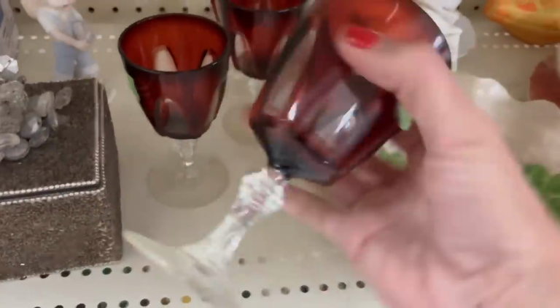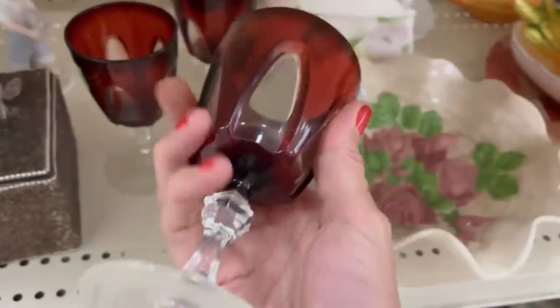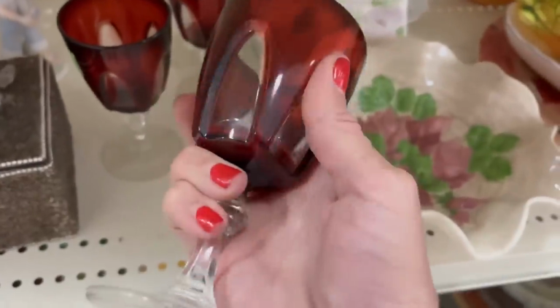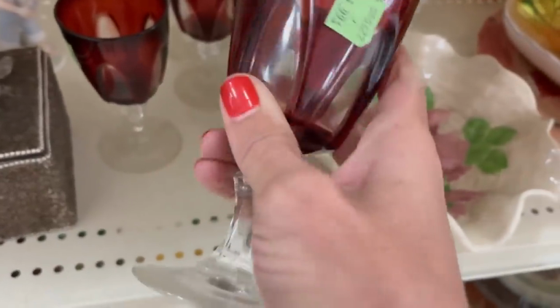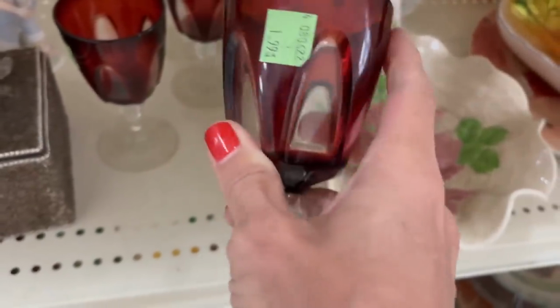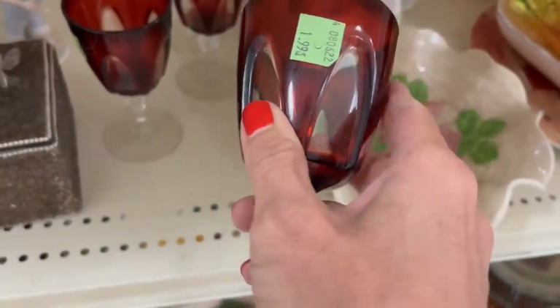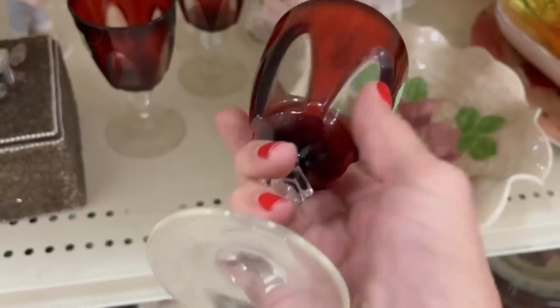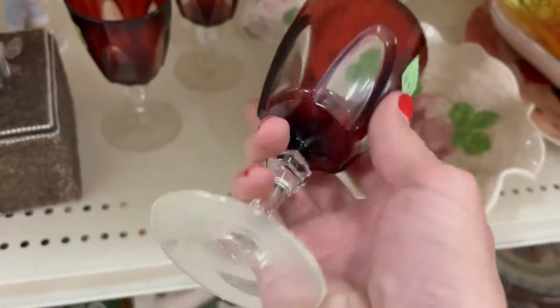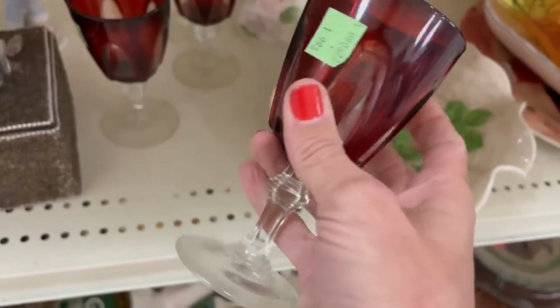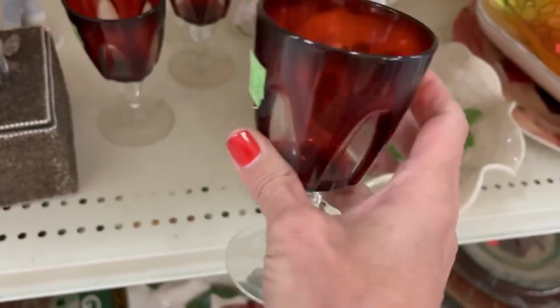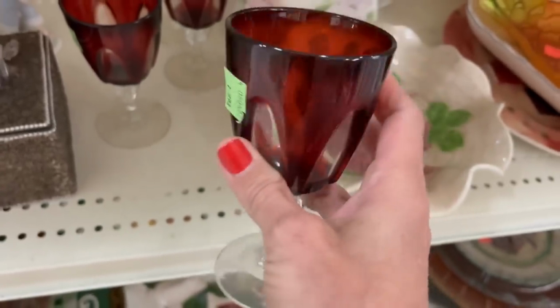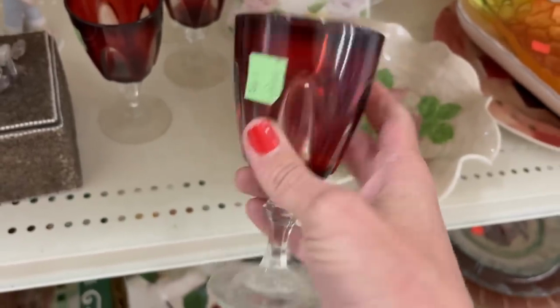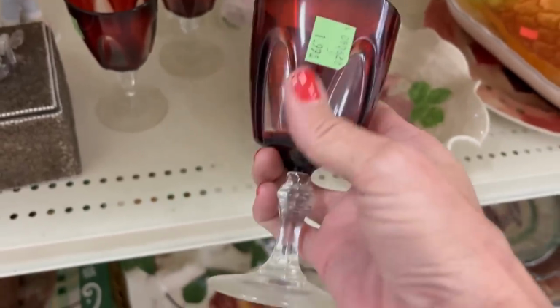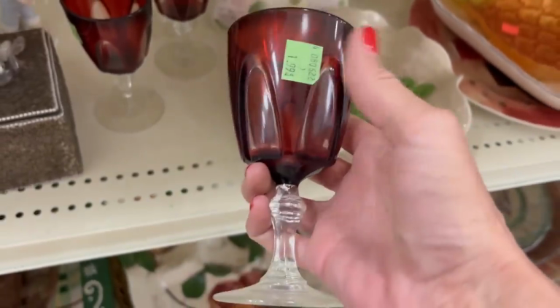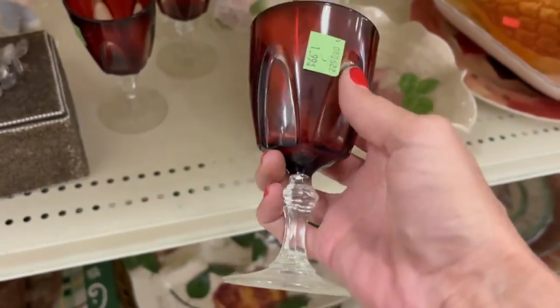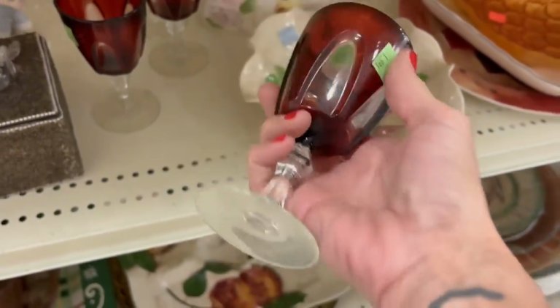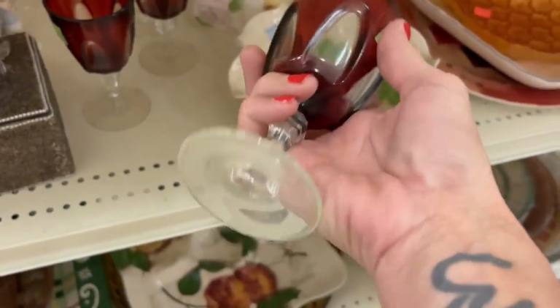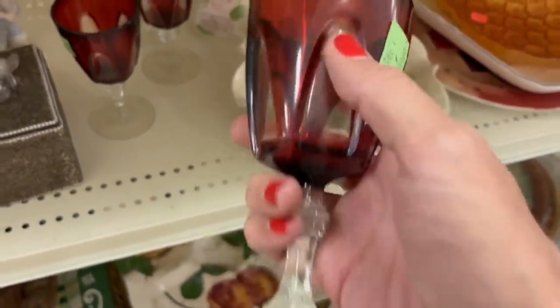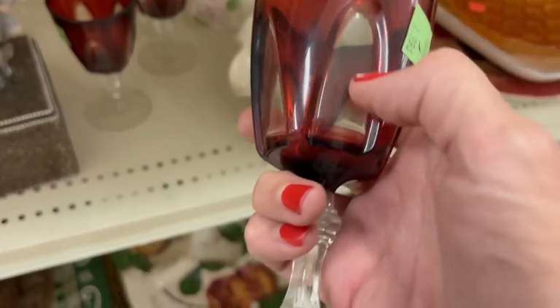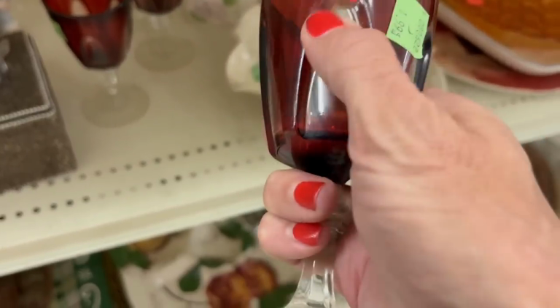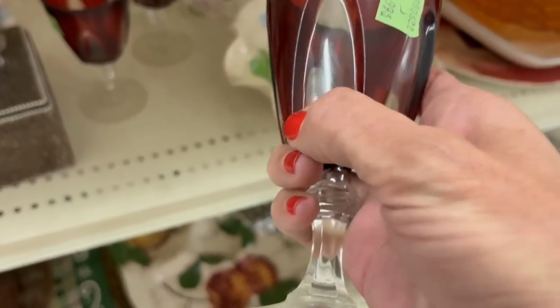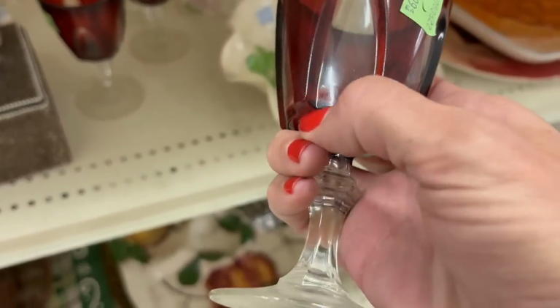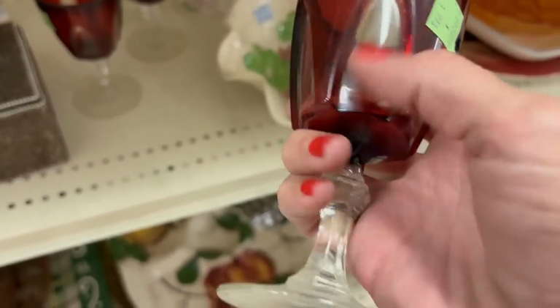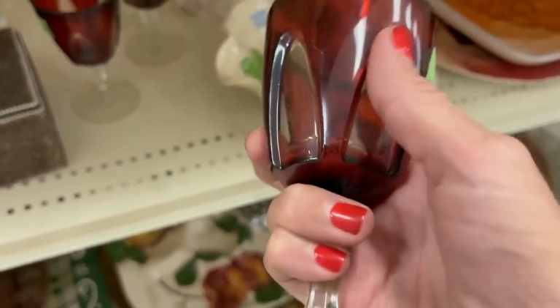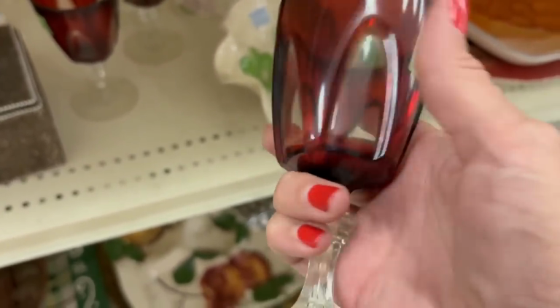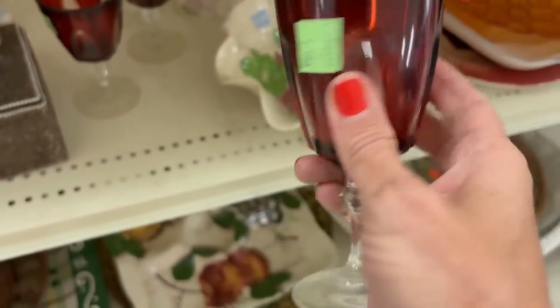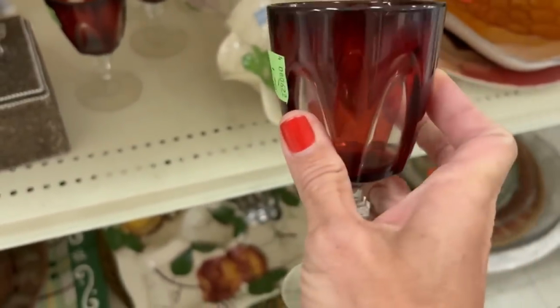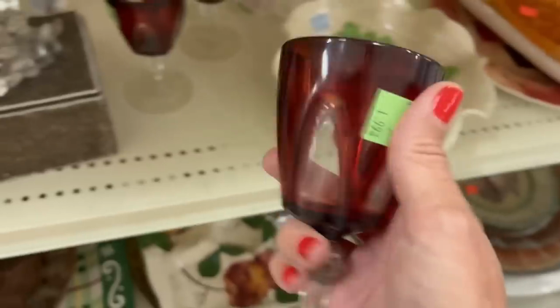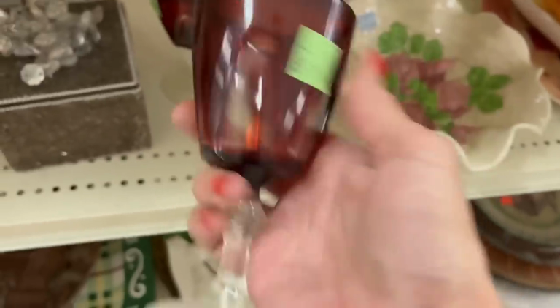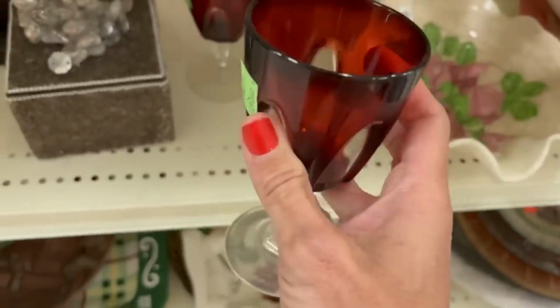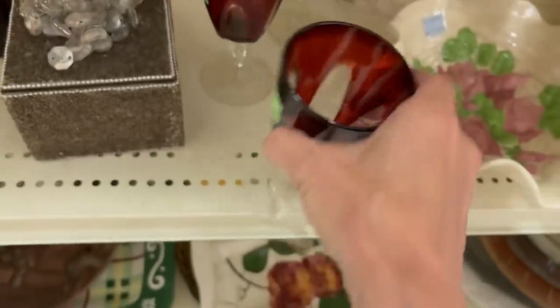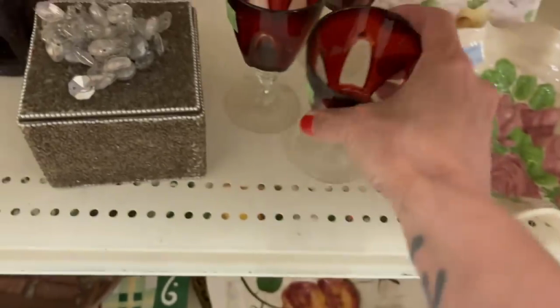Some ruby red stemware, $1.99 each. These are not cut to clear, I don't think — they're just made to look like it. These are 1970s, I believe.